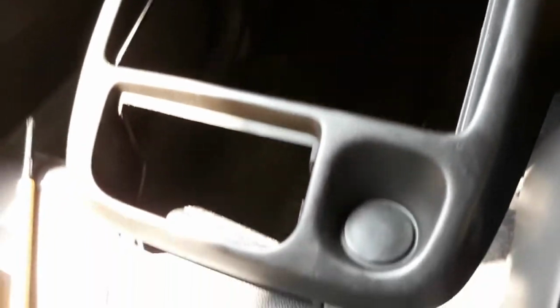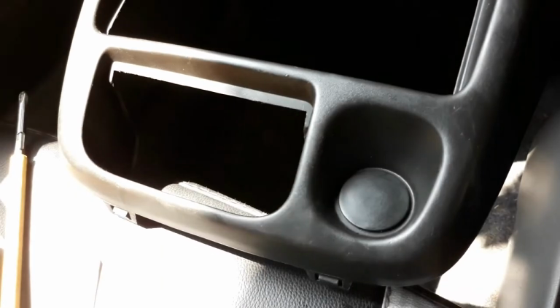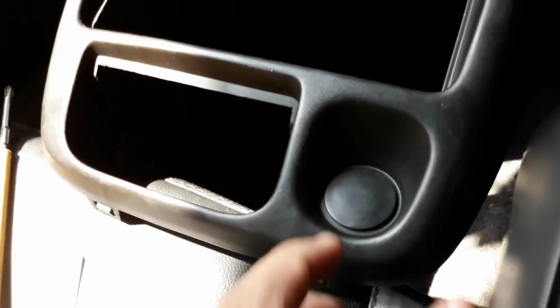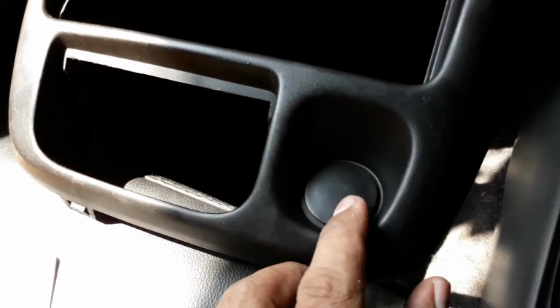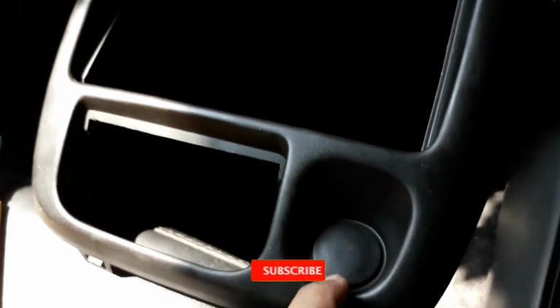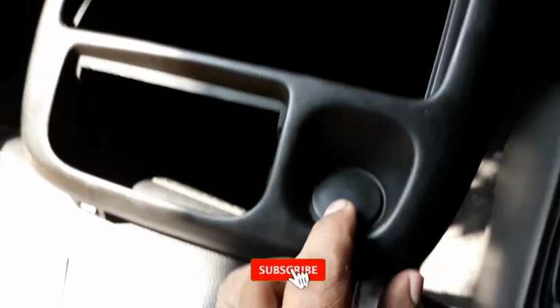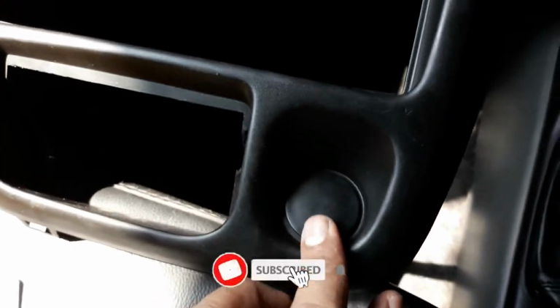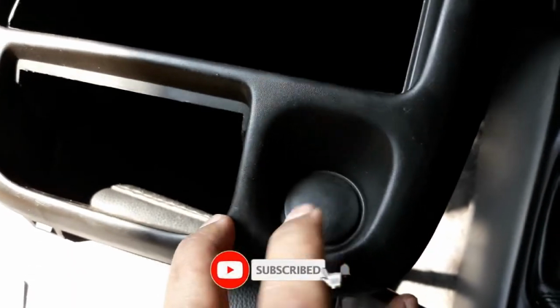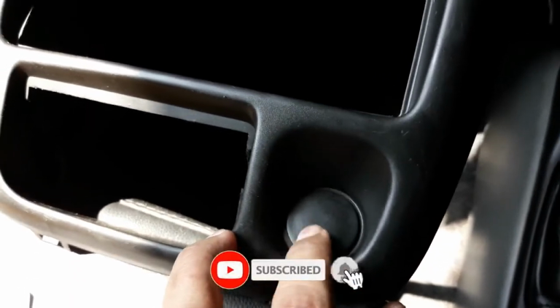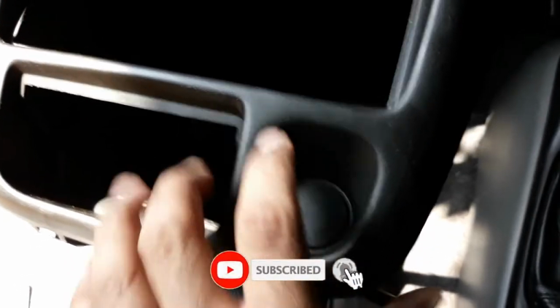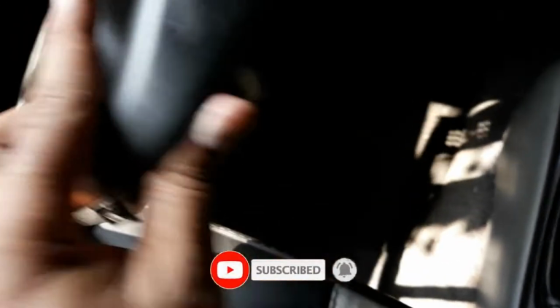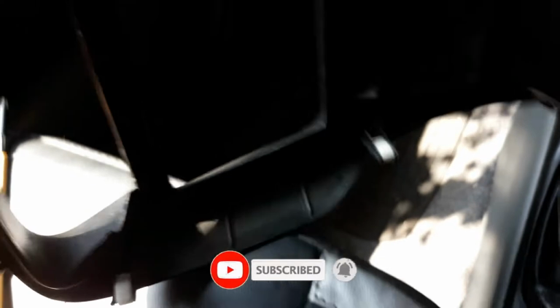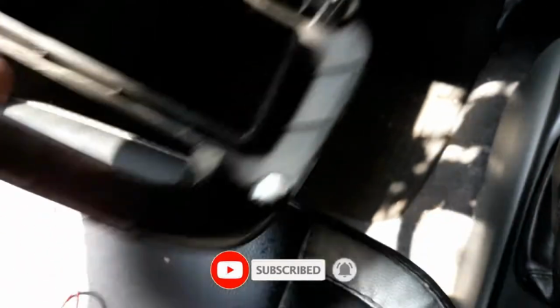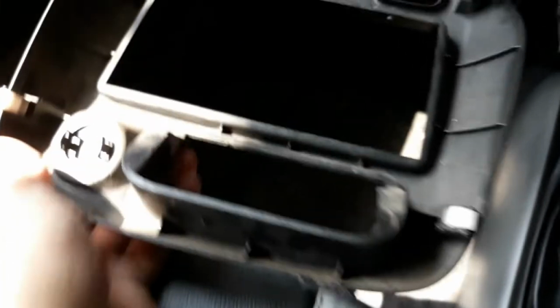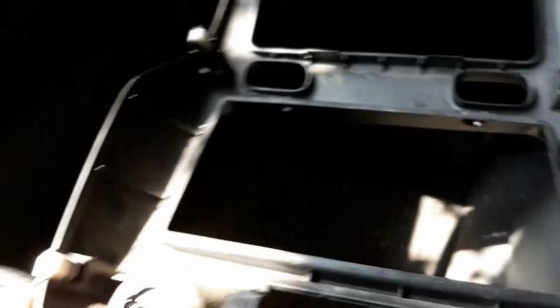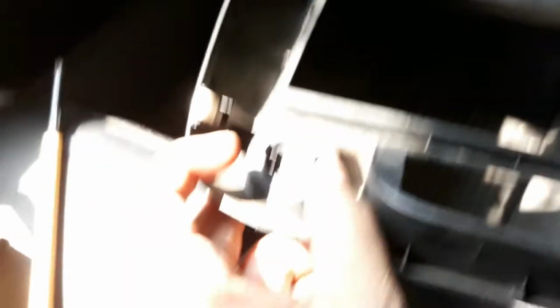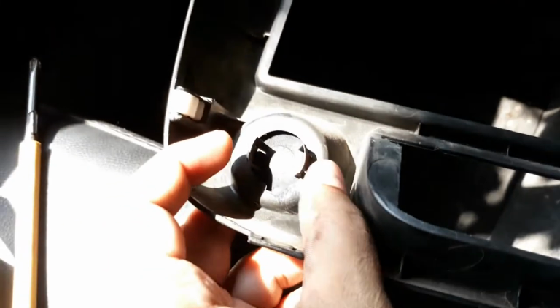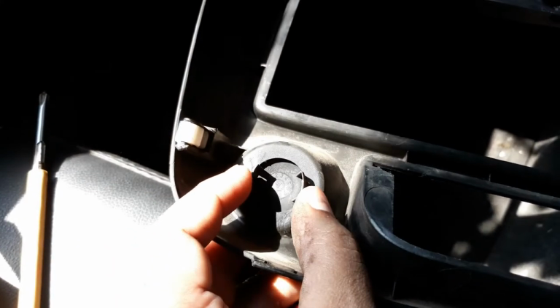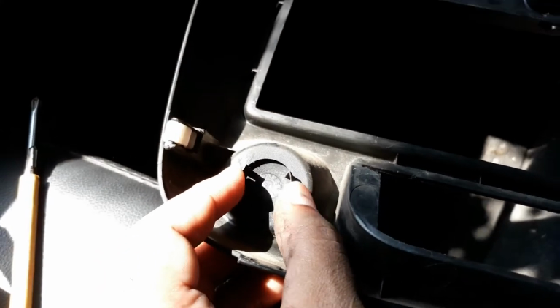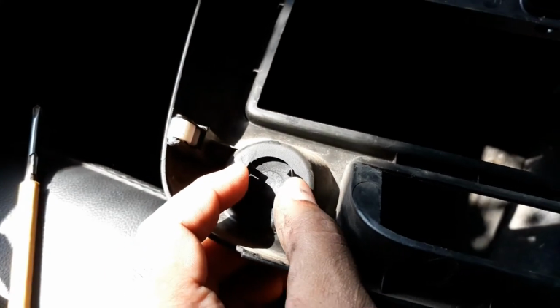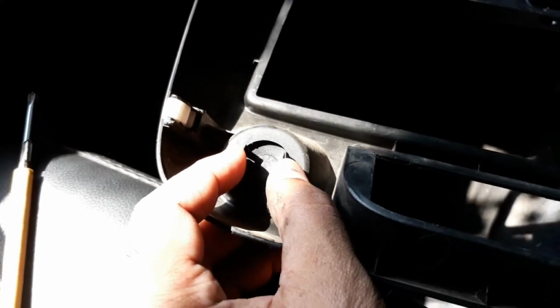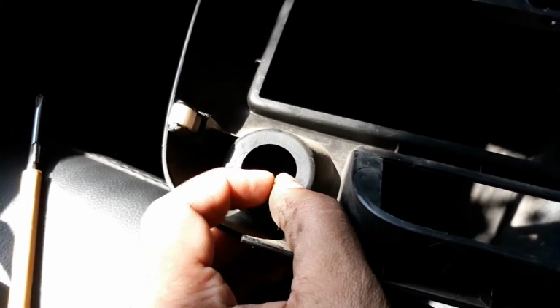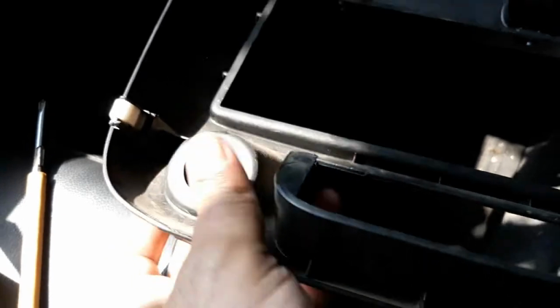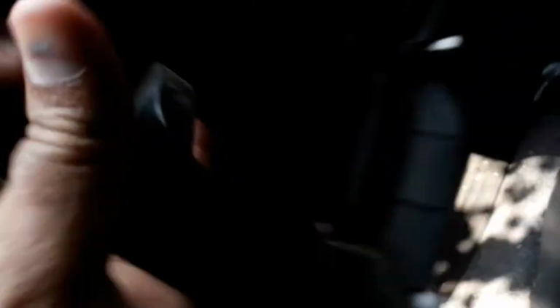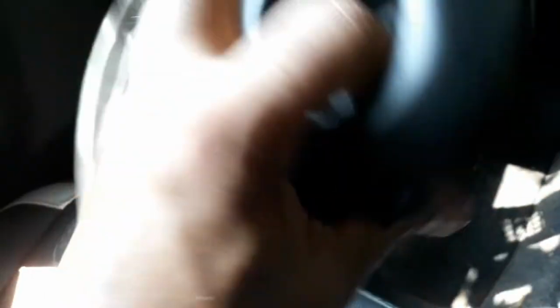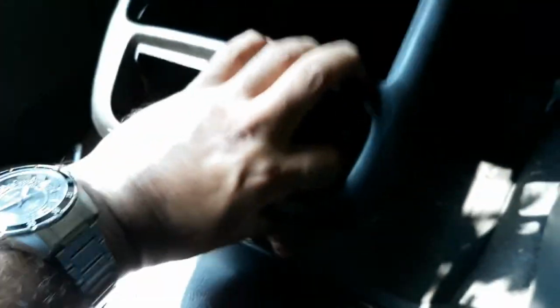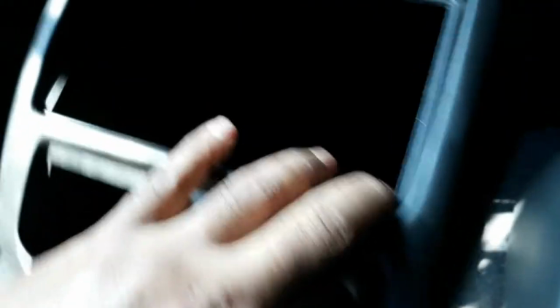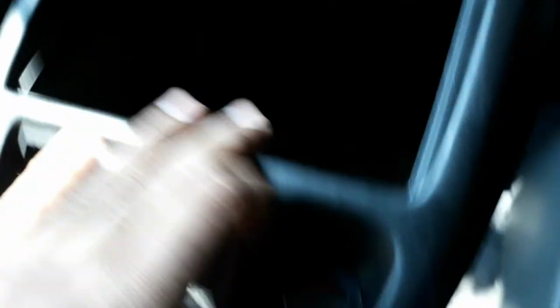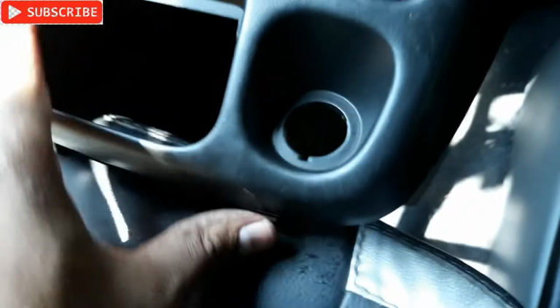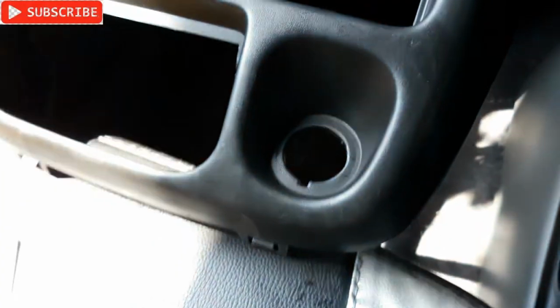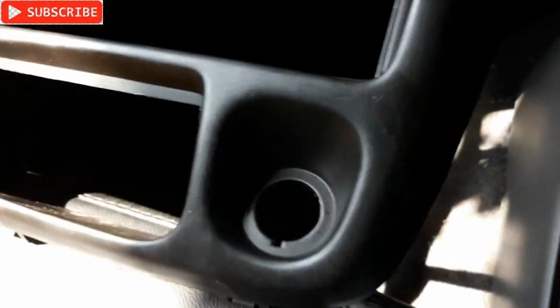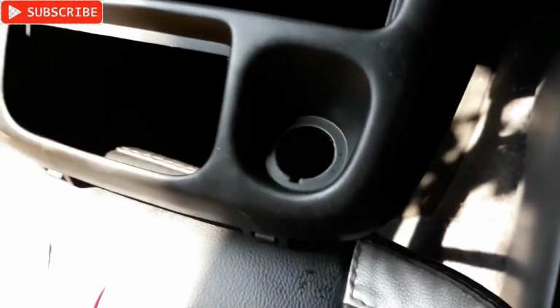Just need to remove this cover - that's a push type cover. You can see, just push this thing and it's out, just like that.